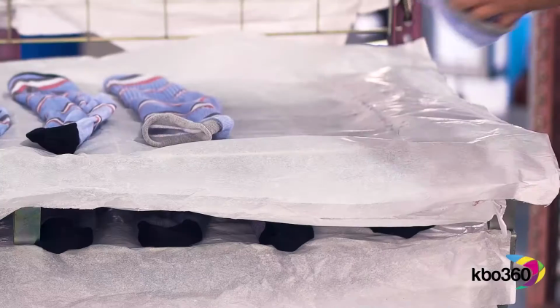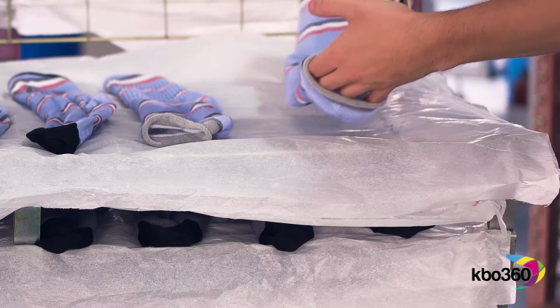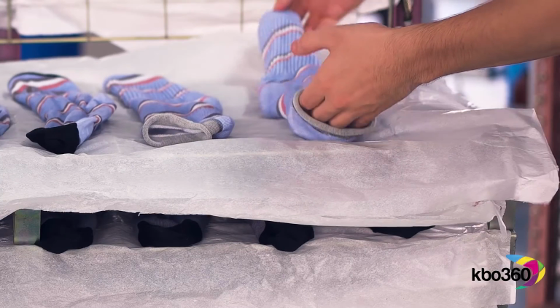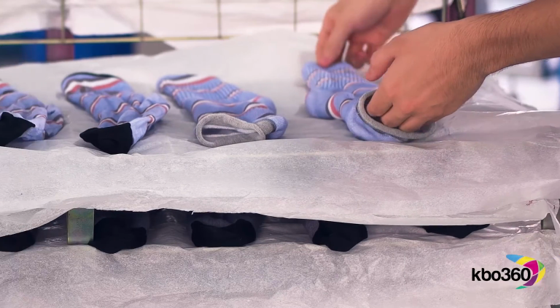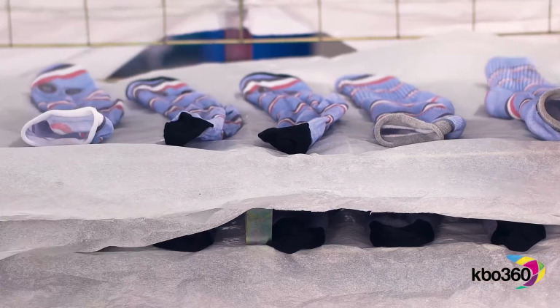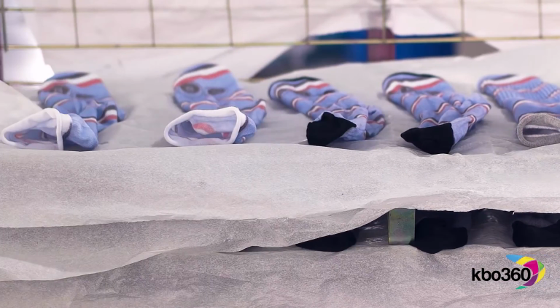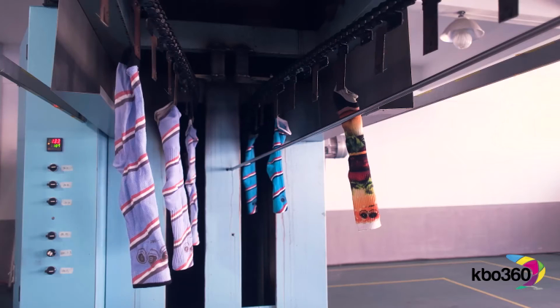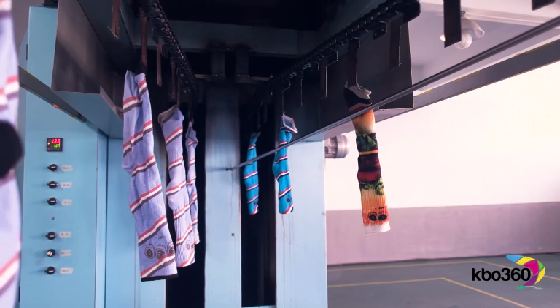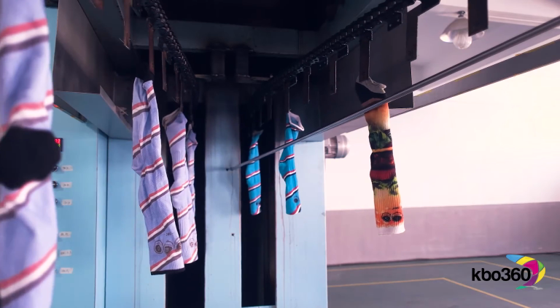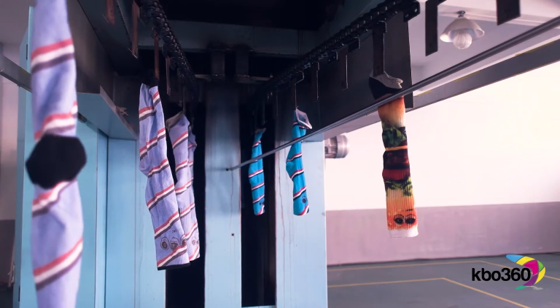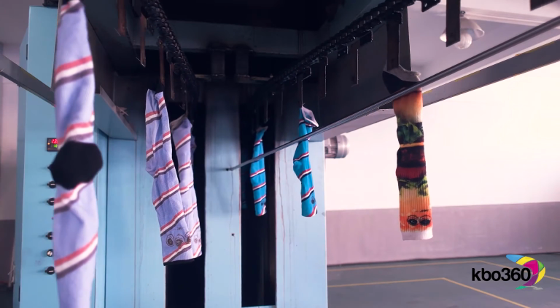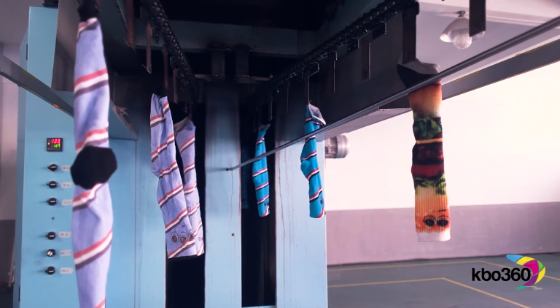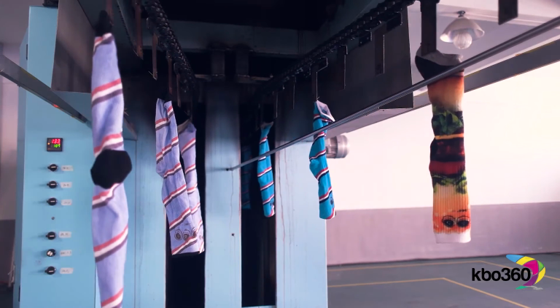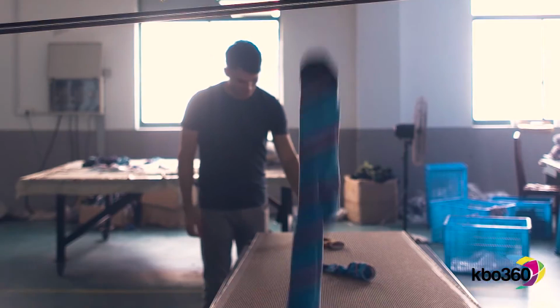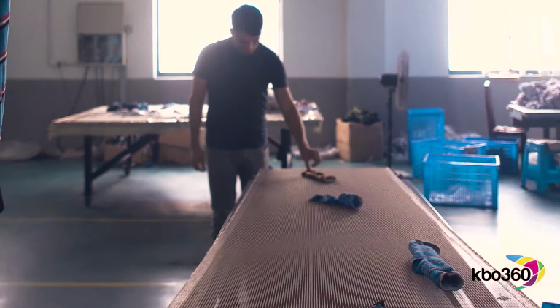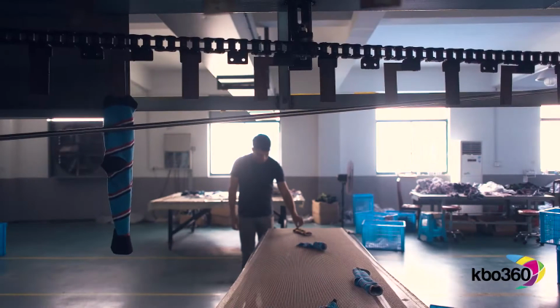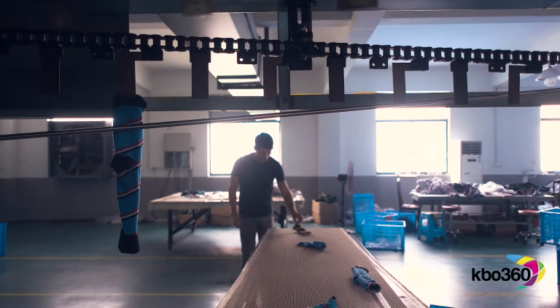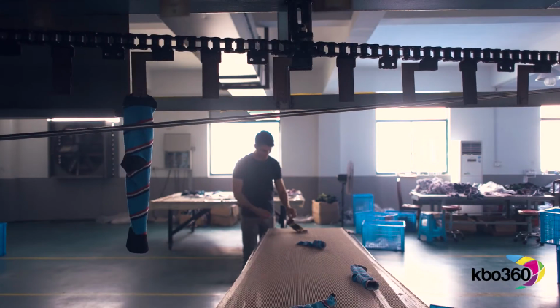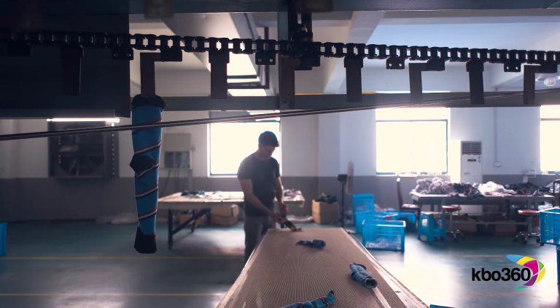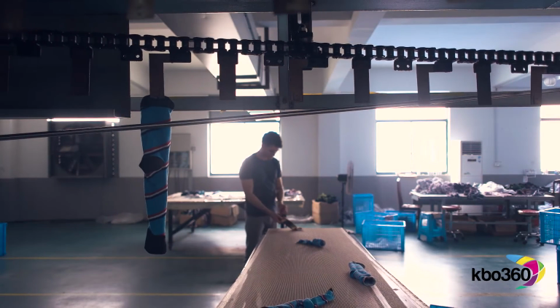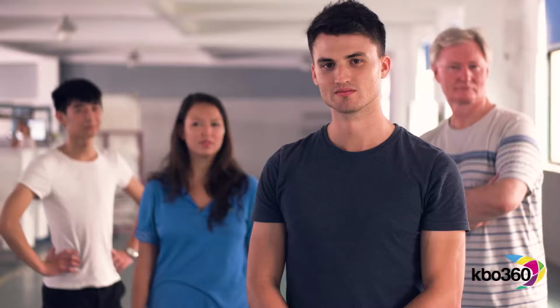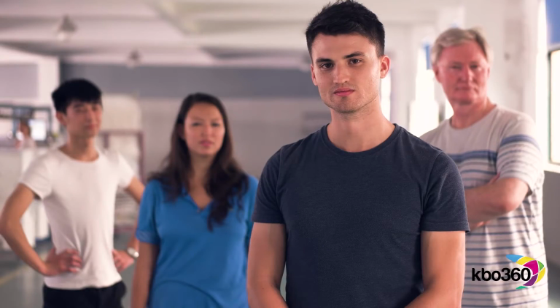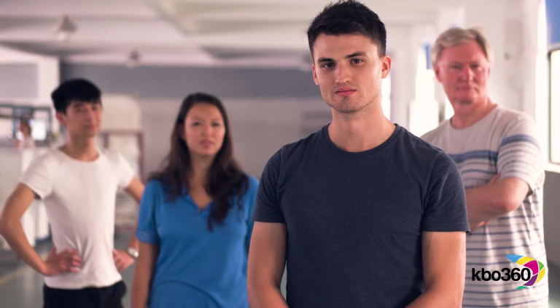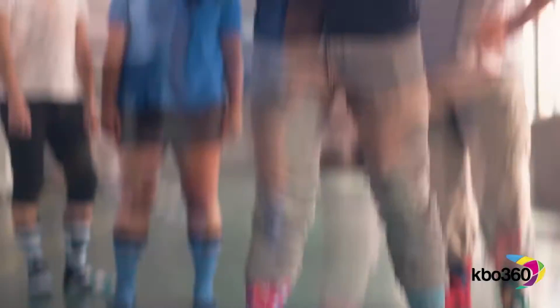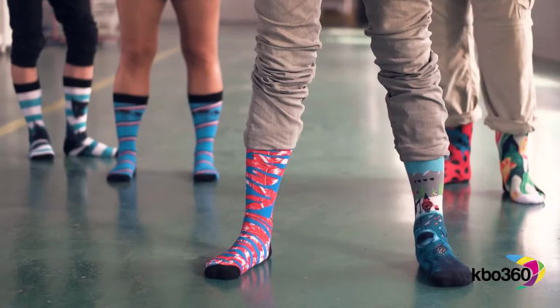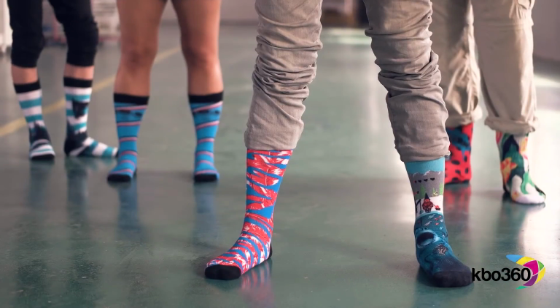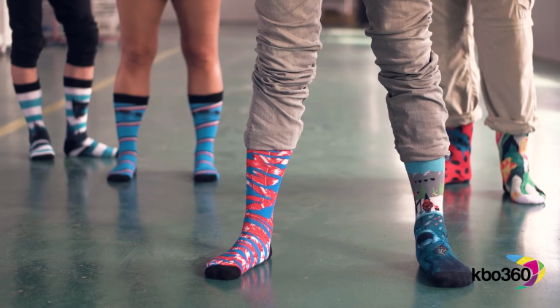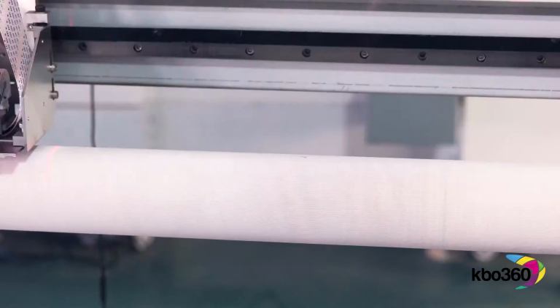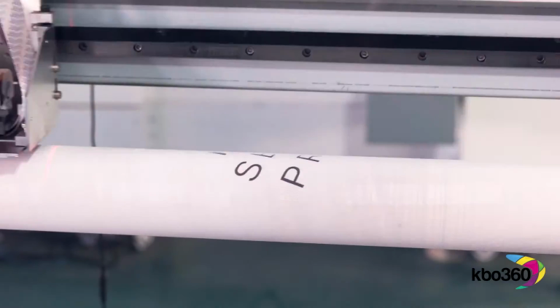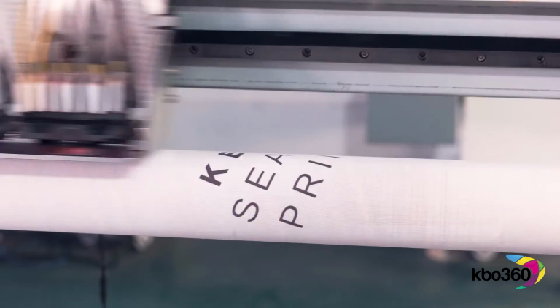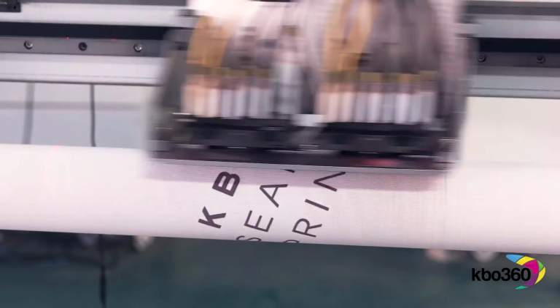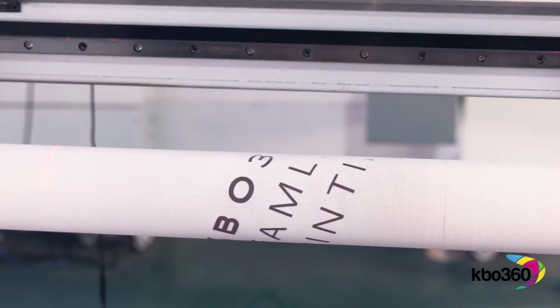Give it a bit of toaster love on that toaster, make the colours pop. Fantastic — fit for any legs. KBO 360.